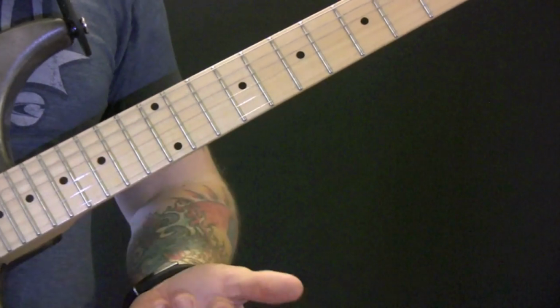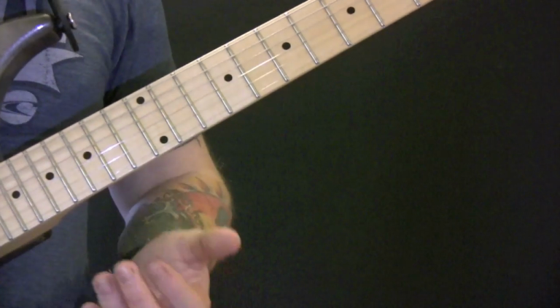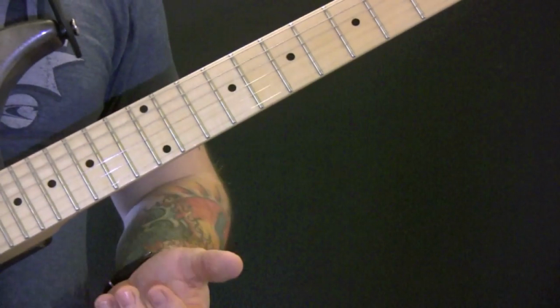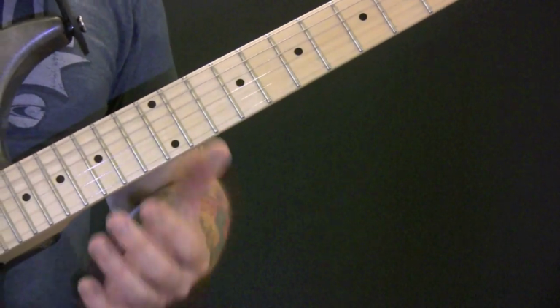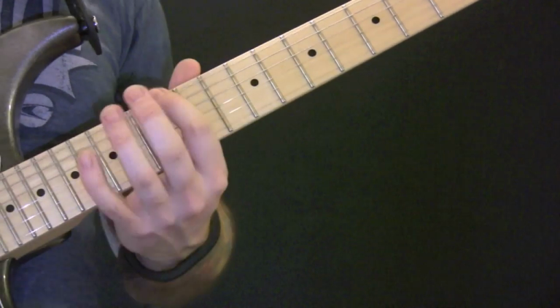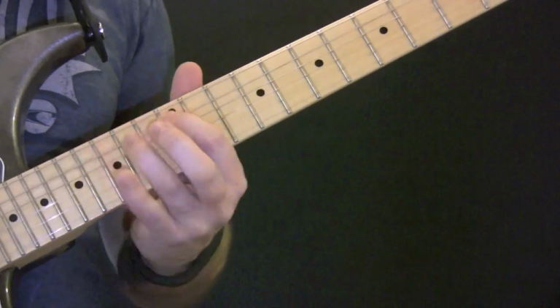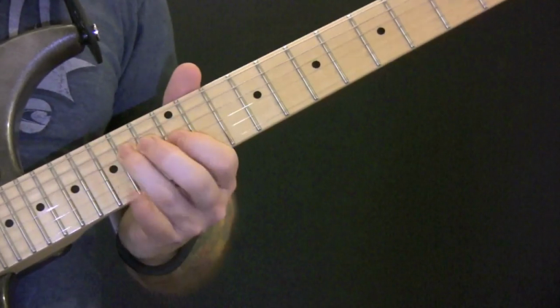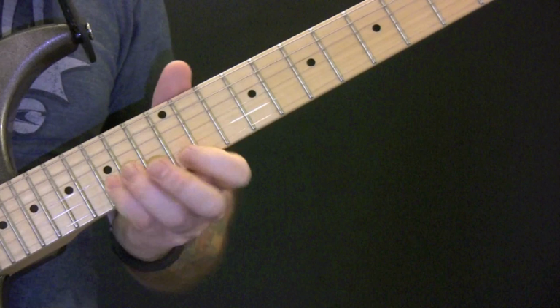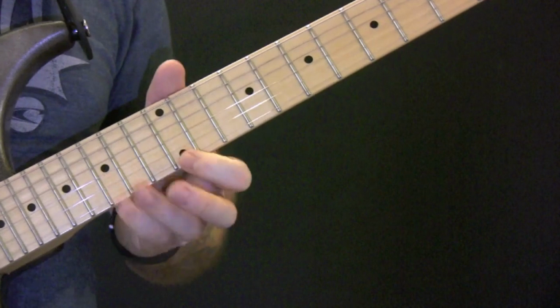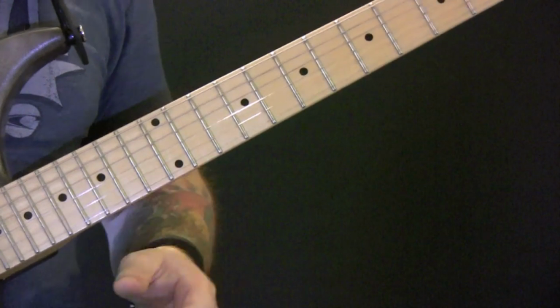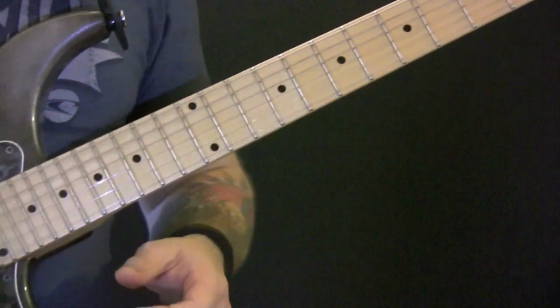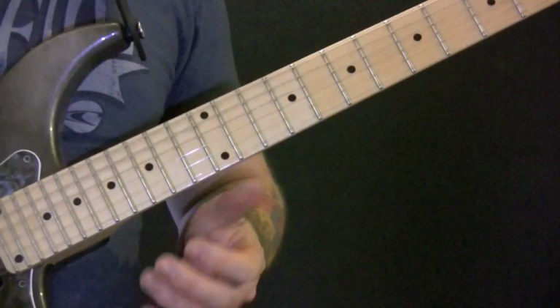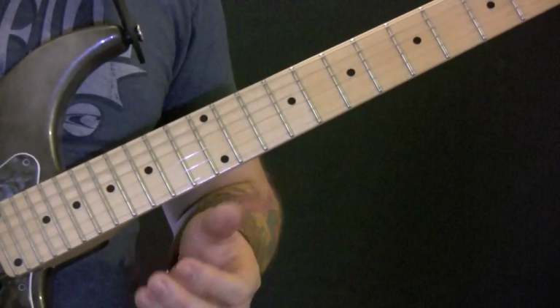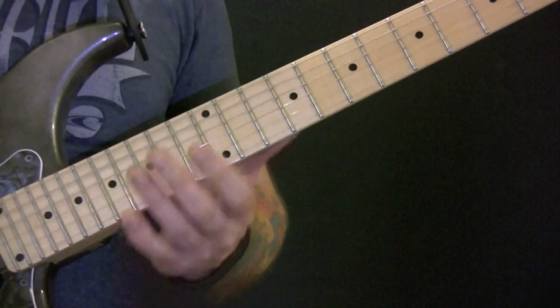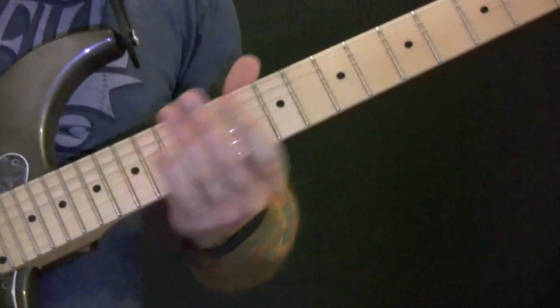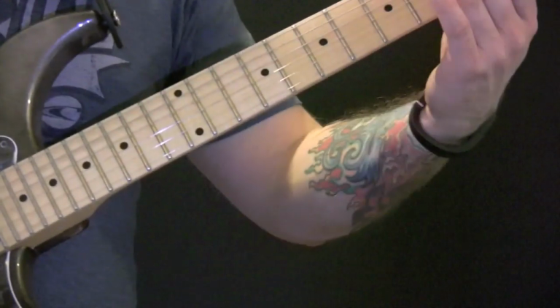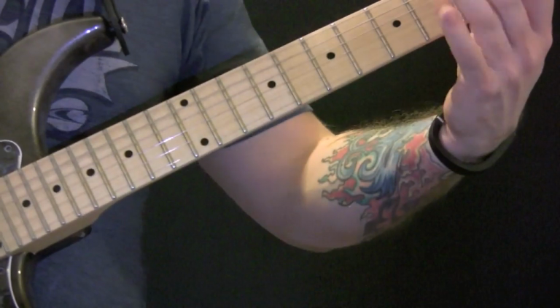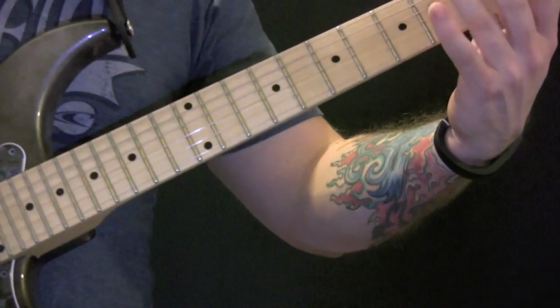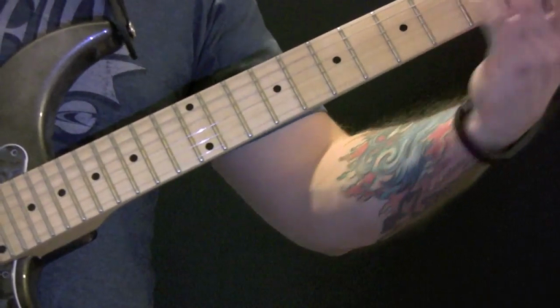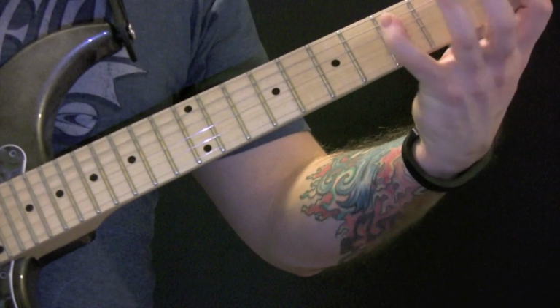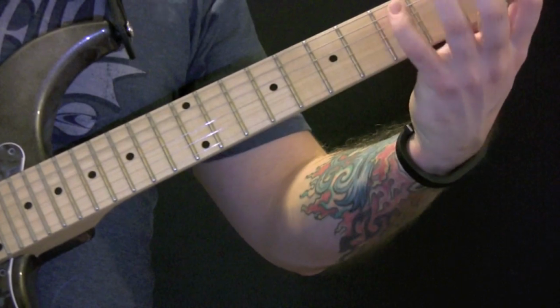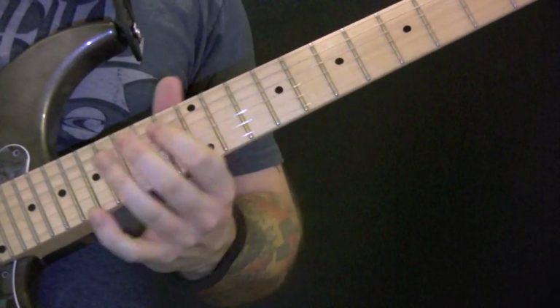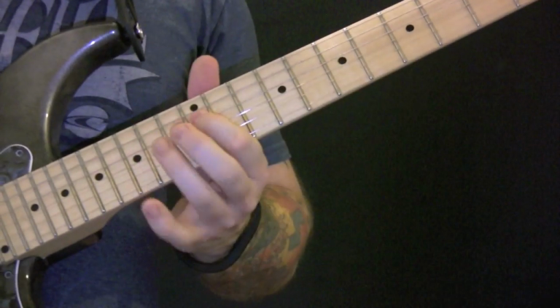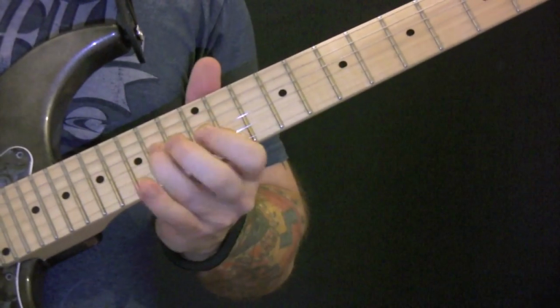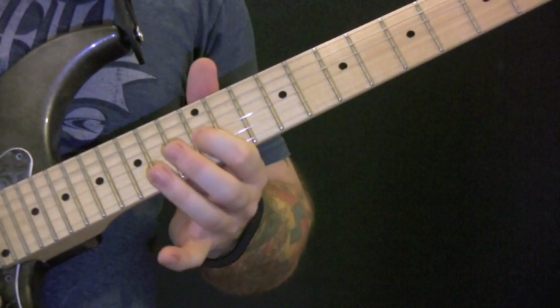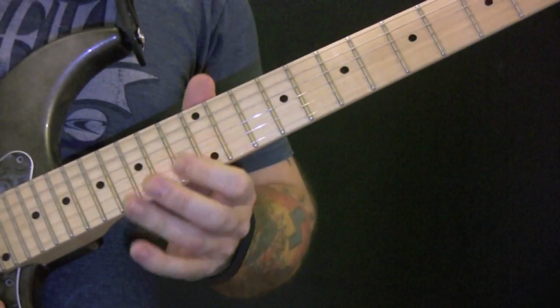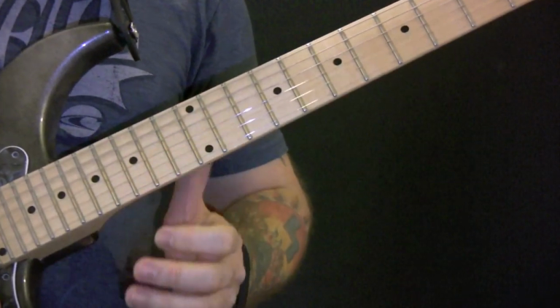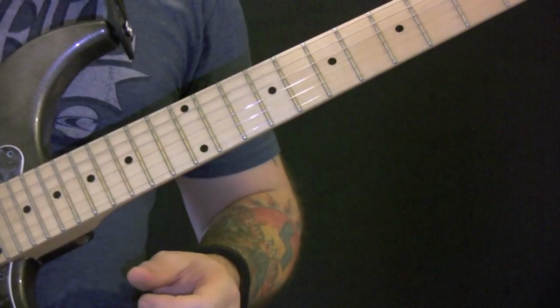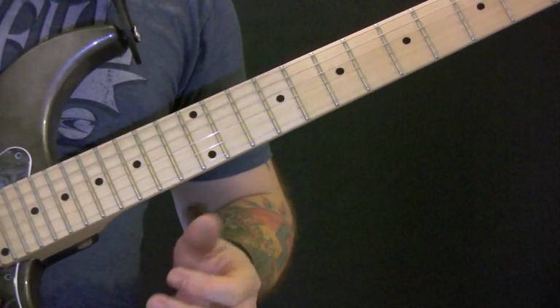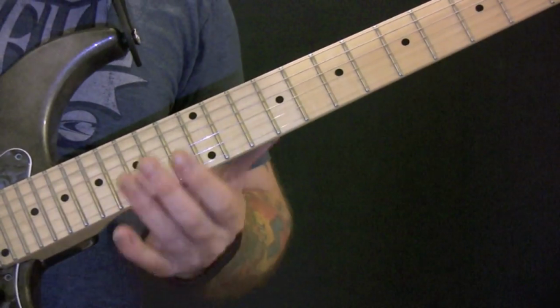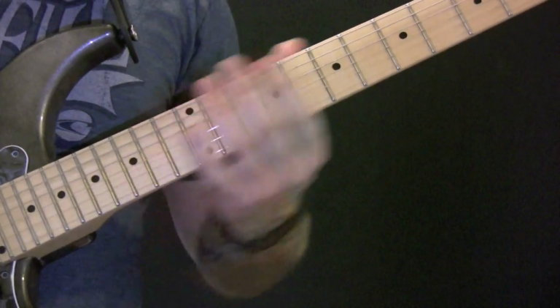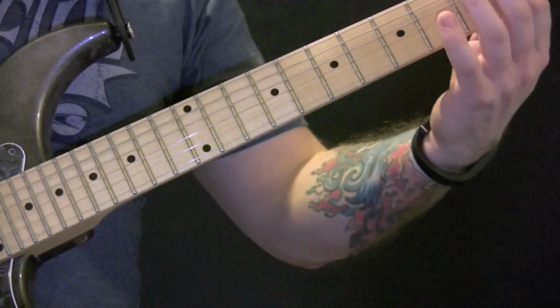So most of the fills in here - we're in that minor pentatonic pattern there. So again, that's the first one. Second one...